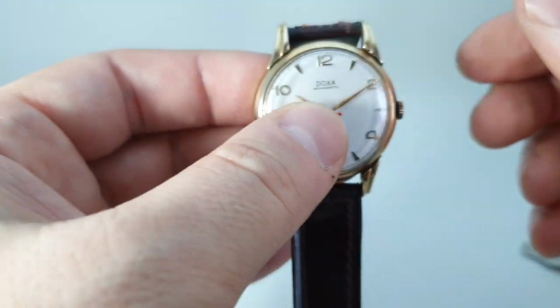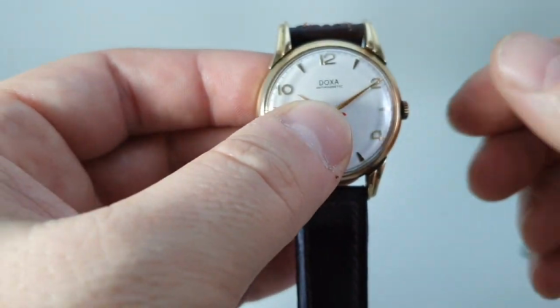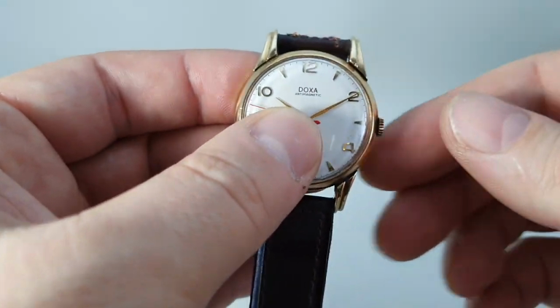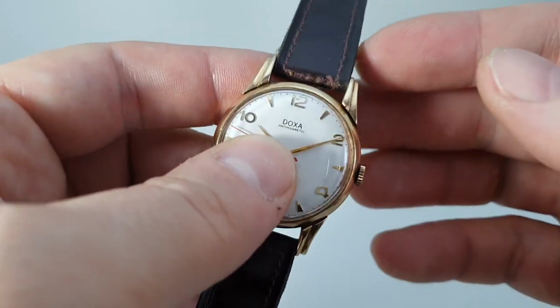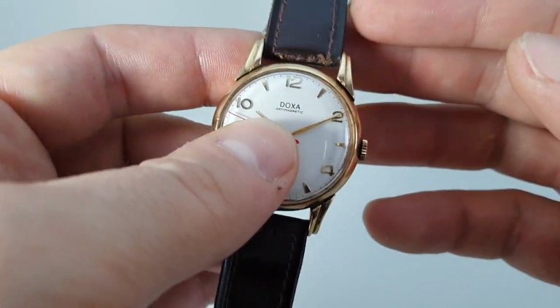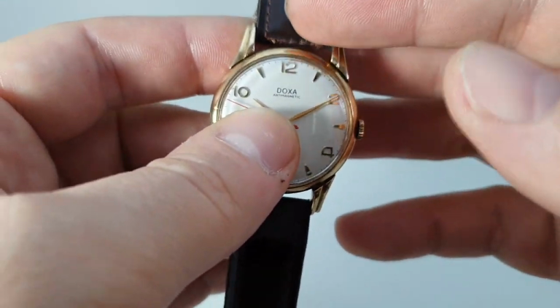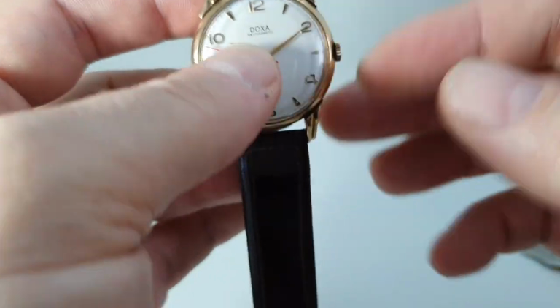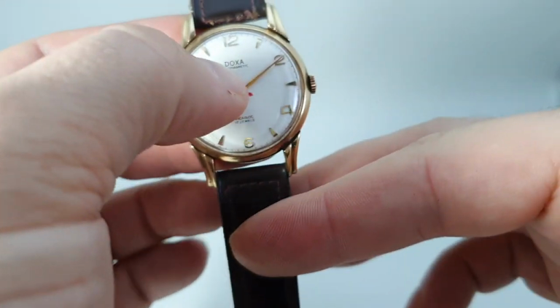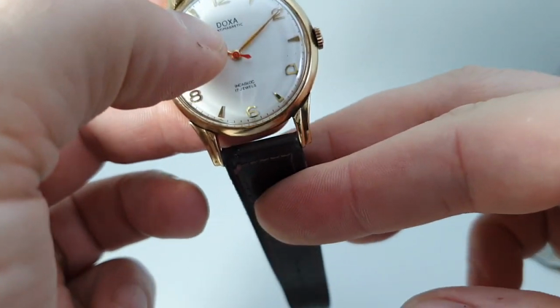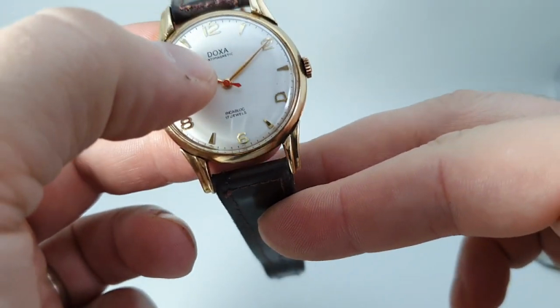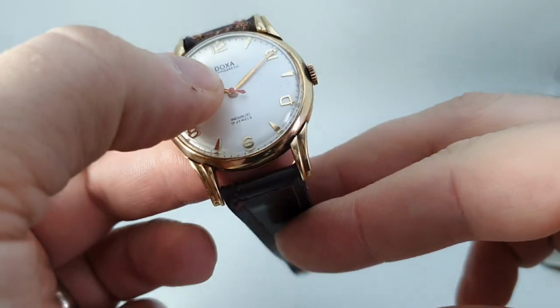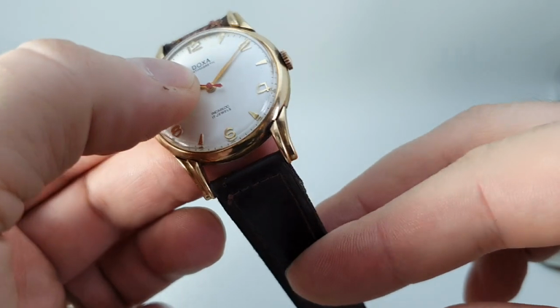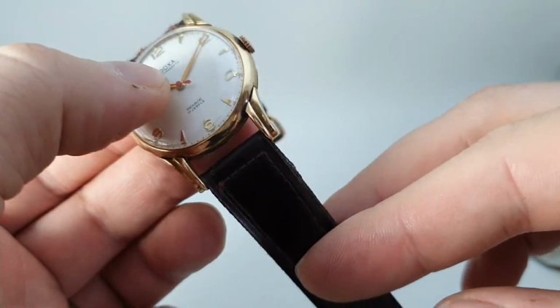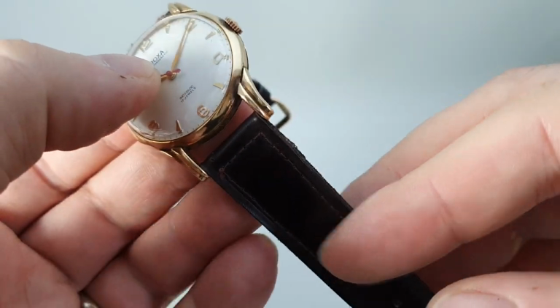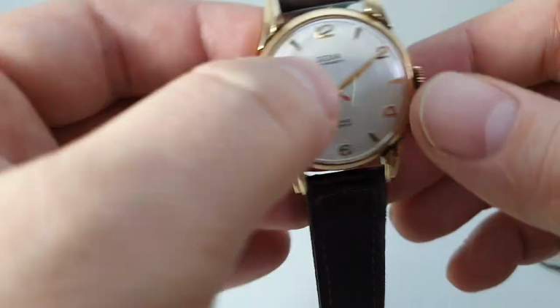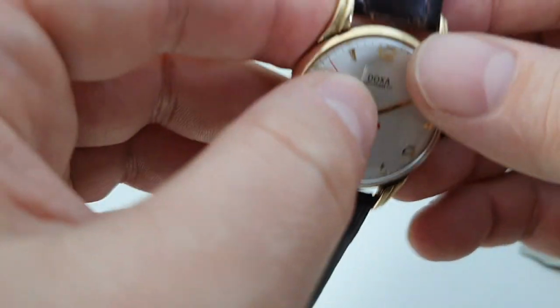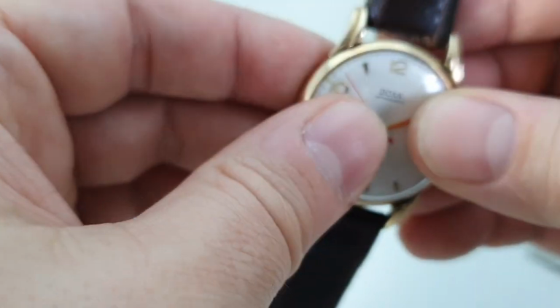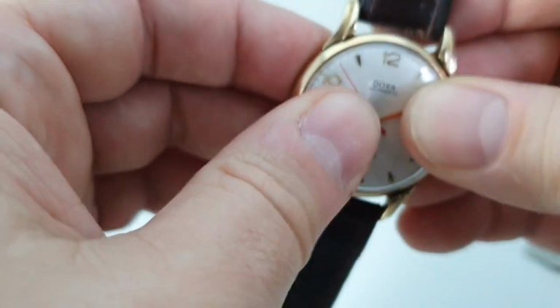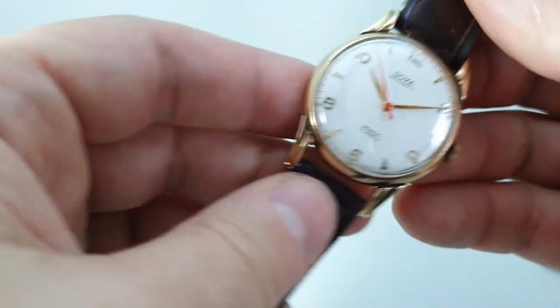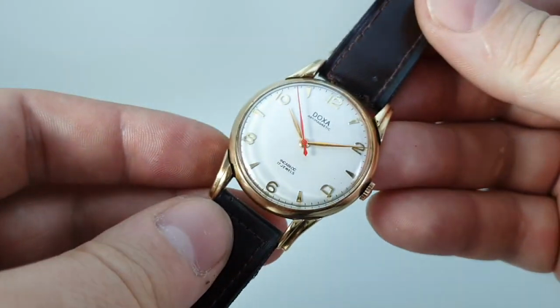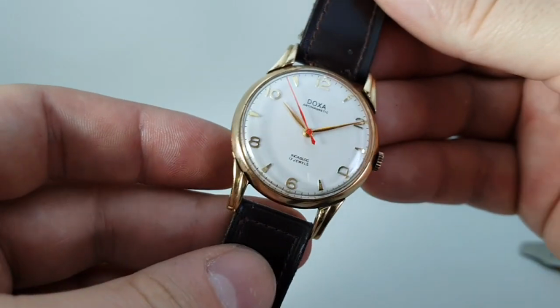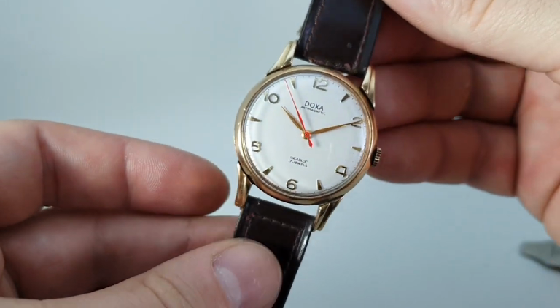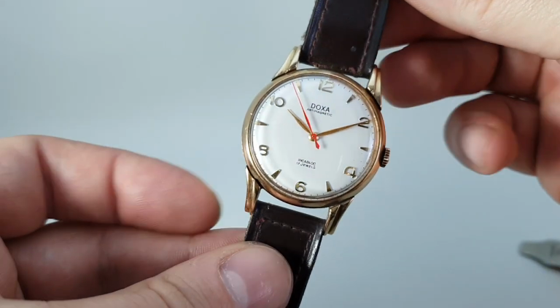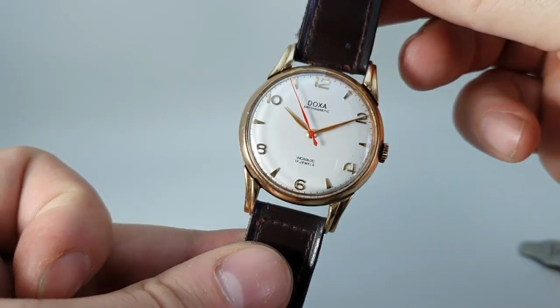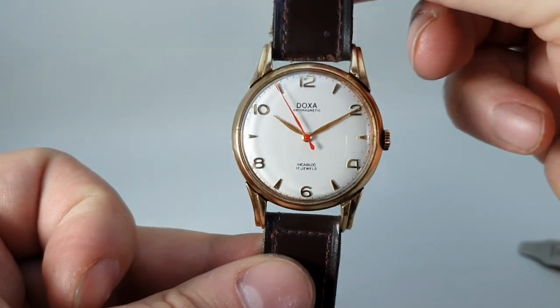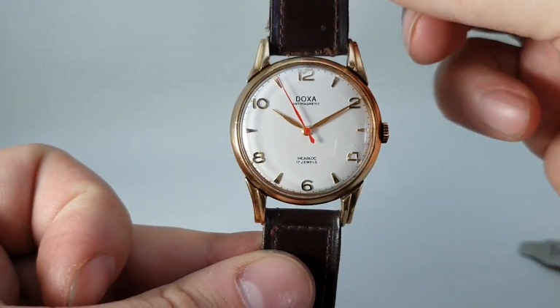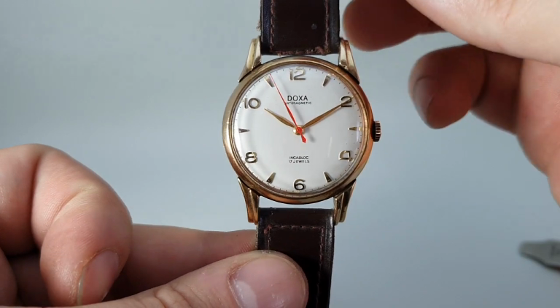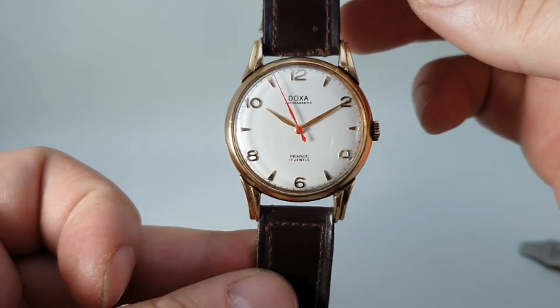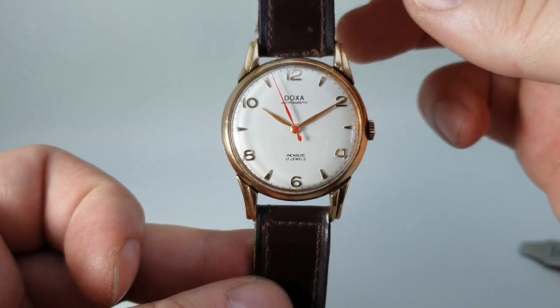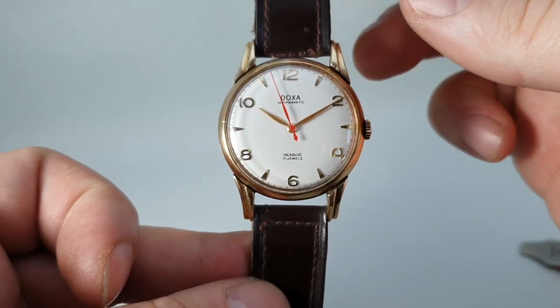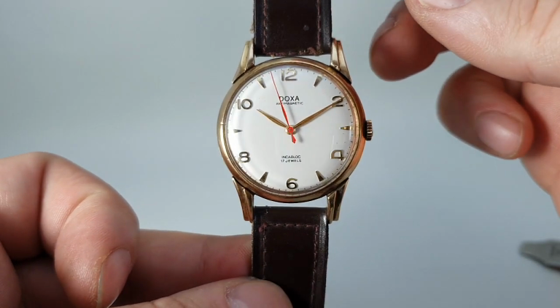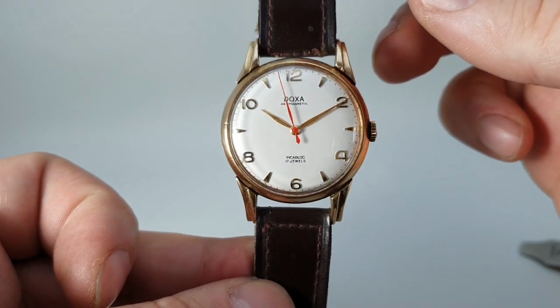Fixed bars — again, no wear on them. But because it's not assayed, we have to sell it as a yellow metal watch.